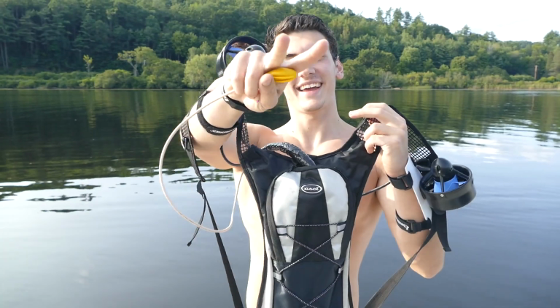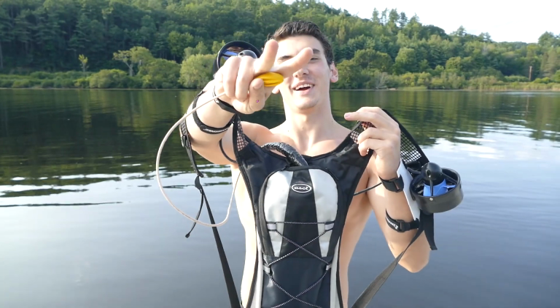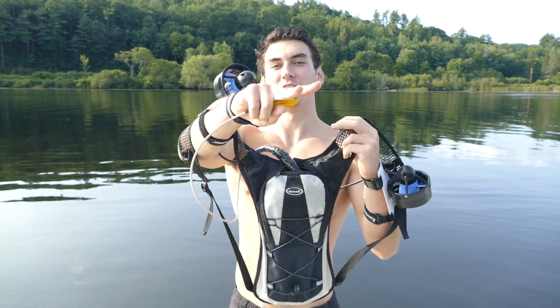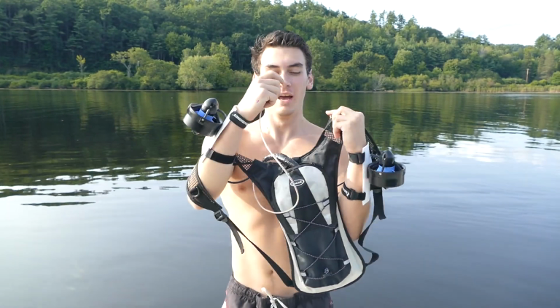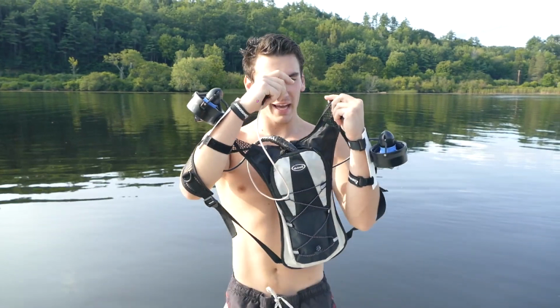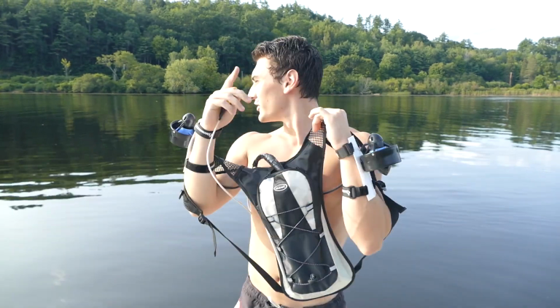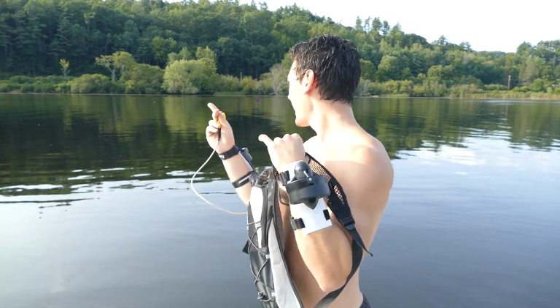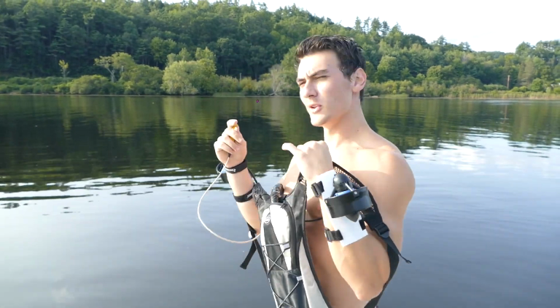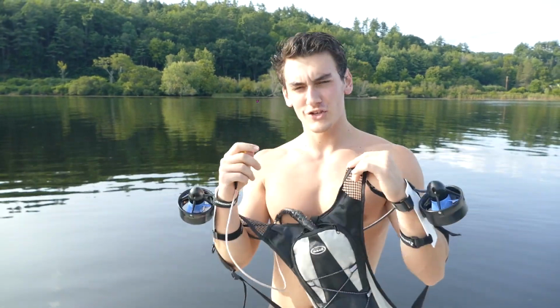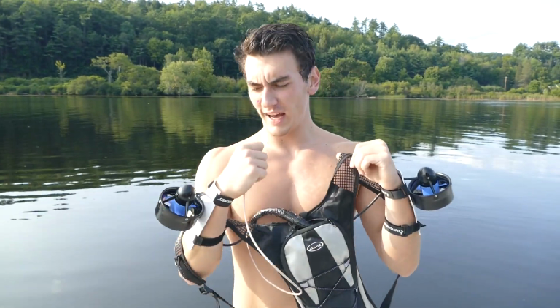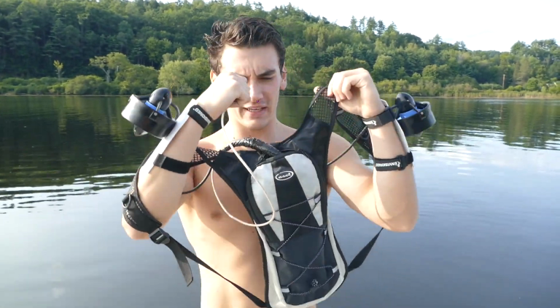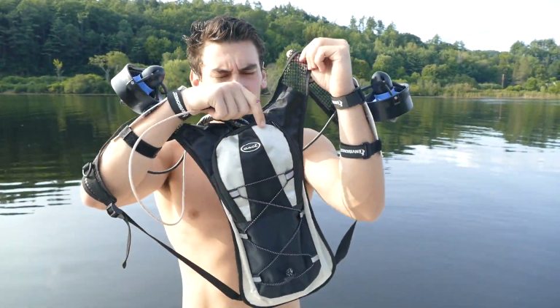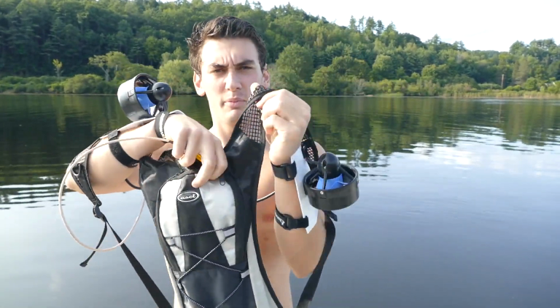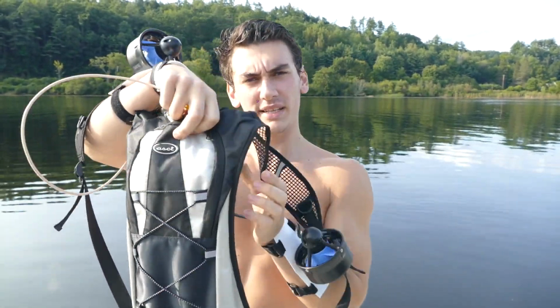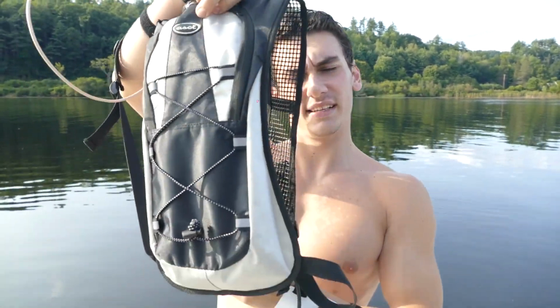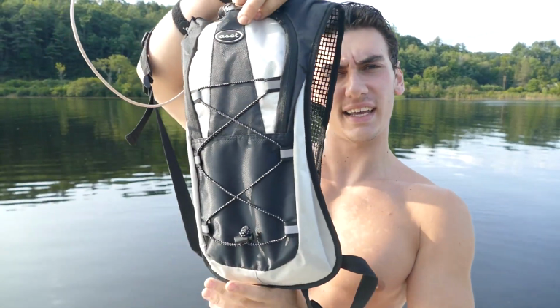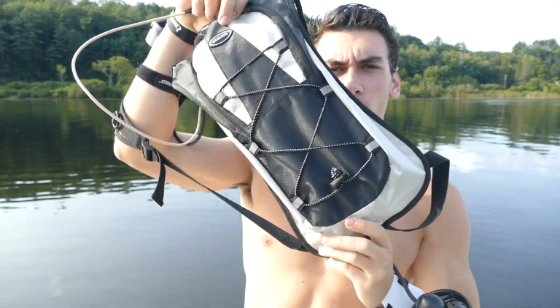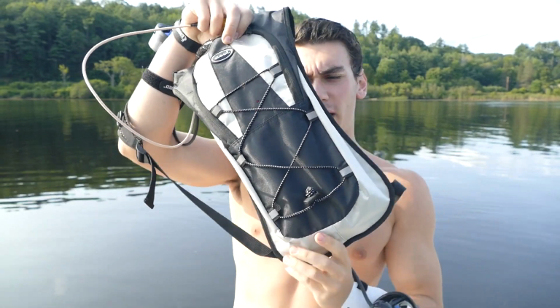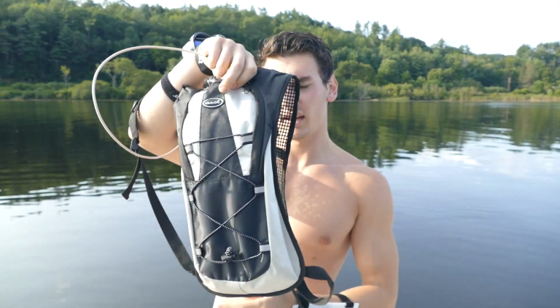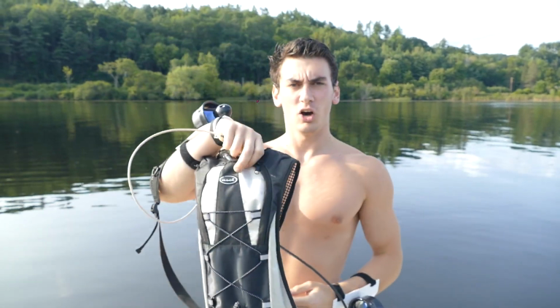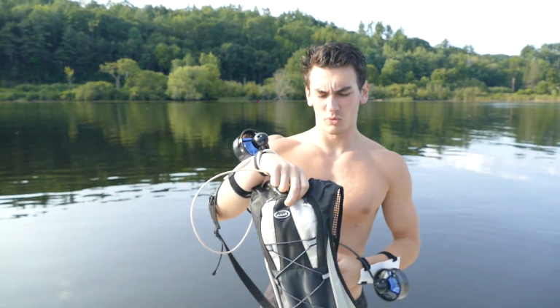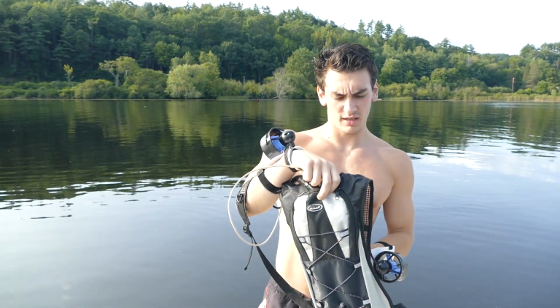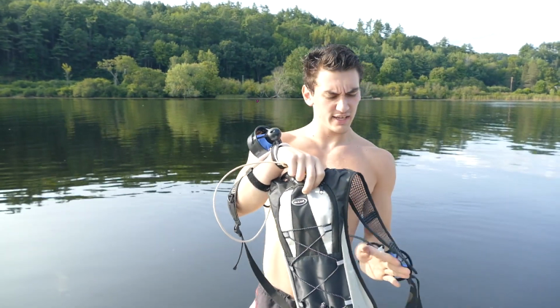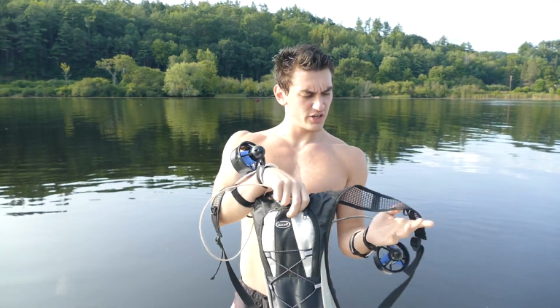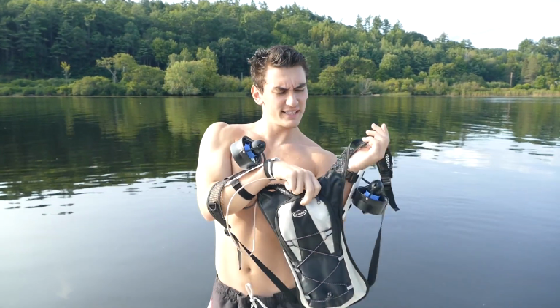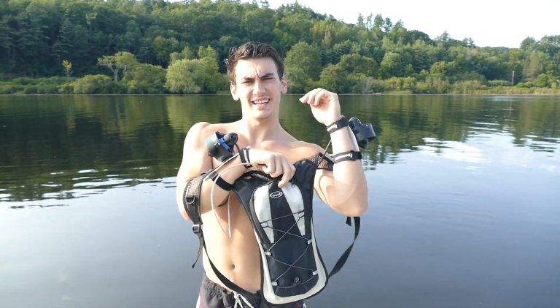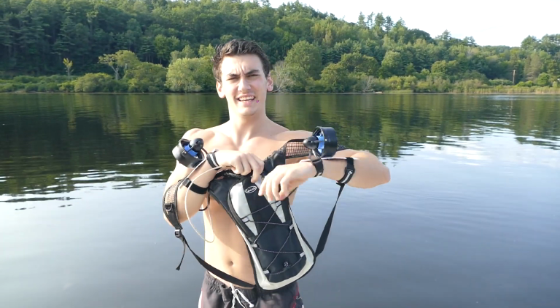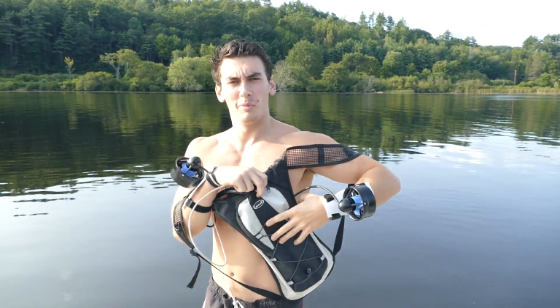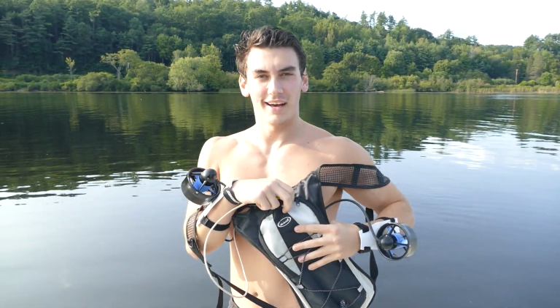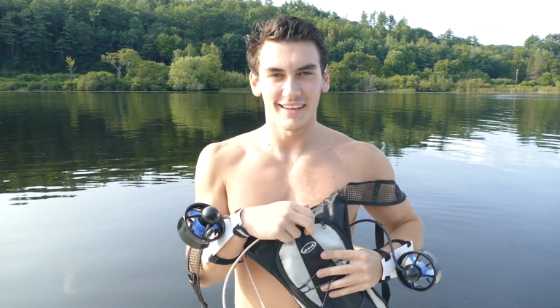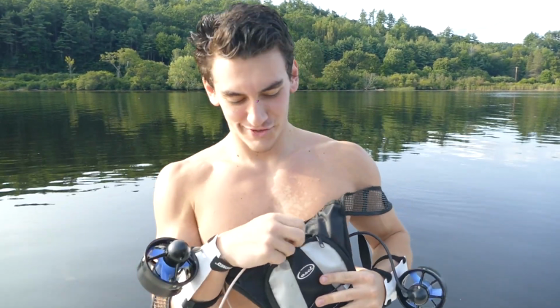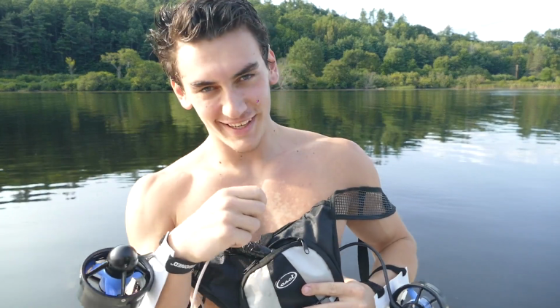Alright guys, round two — back, new day, new location, fixed them up, and I put them inside this Camelback backpack. Hopefully it'll work. My biggest concern is it's going to leak, but yeah, let's just go send it.